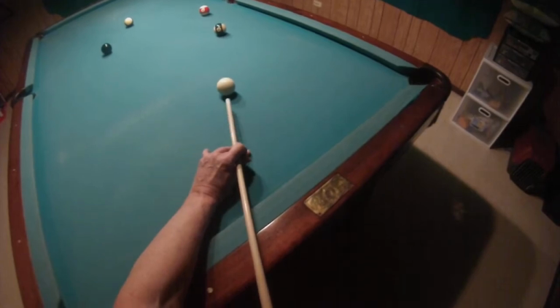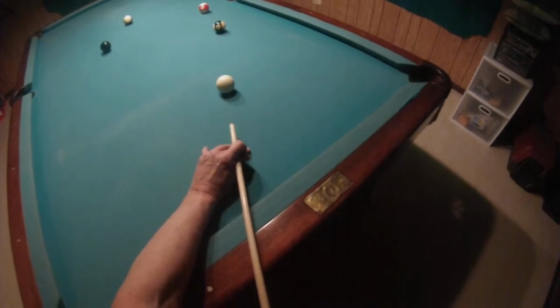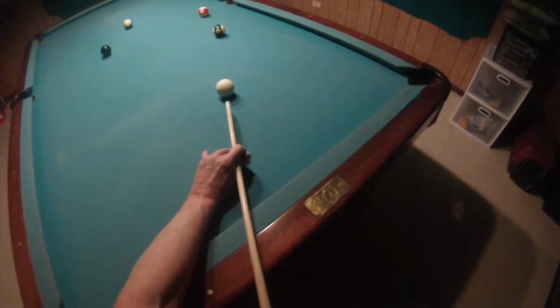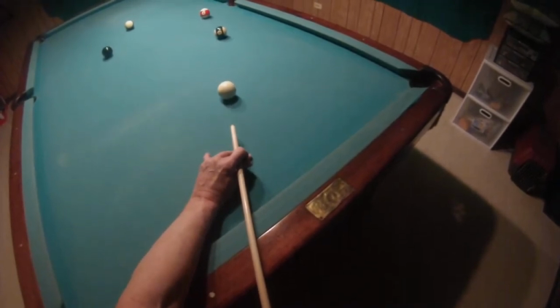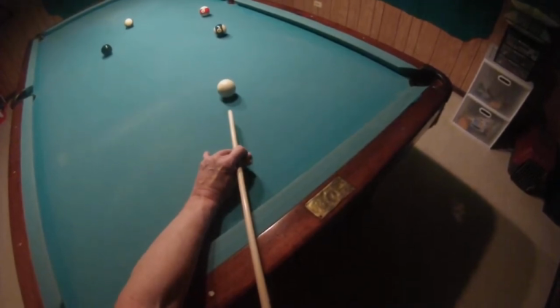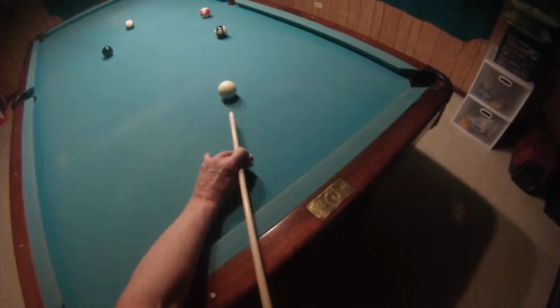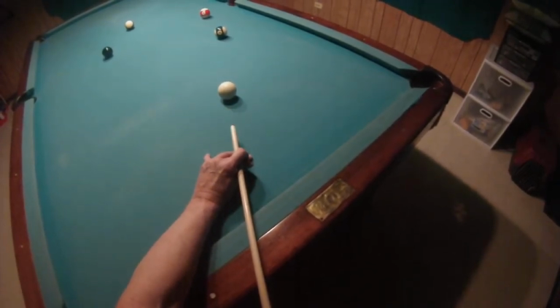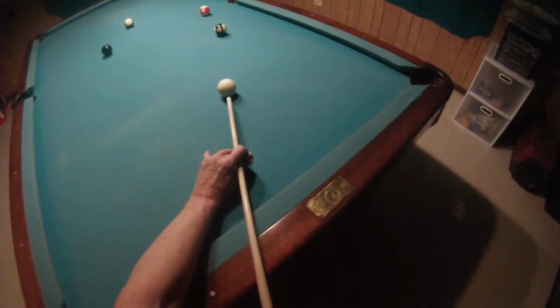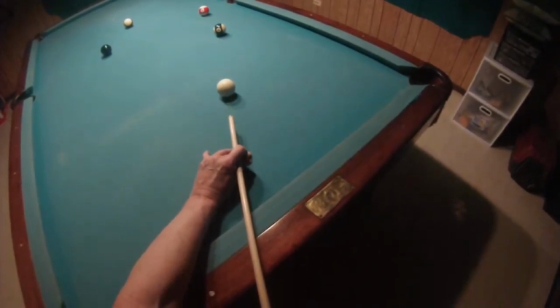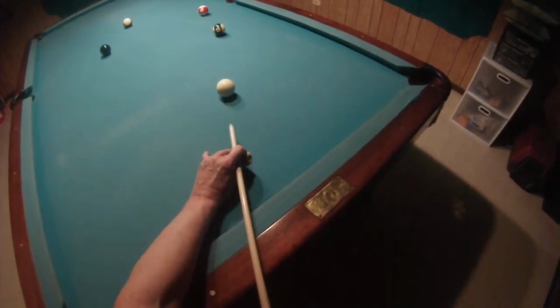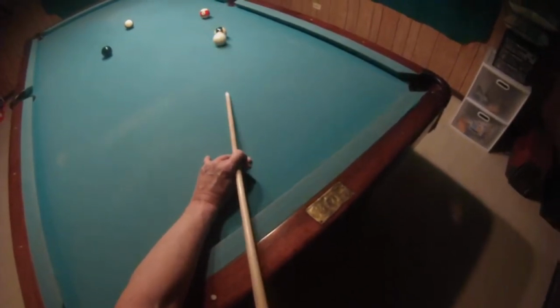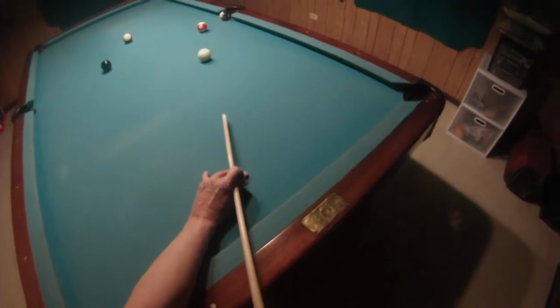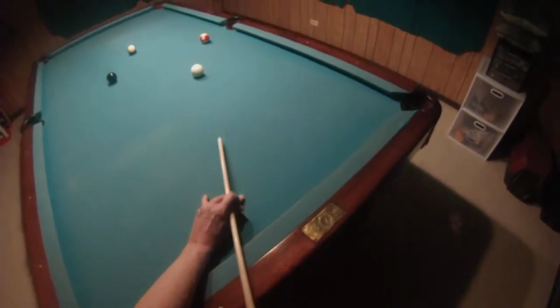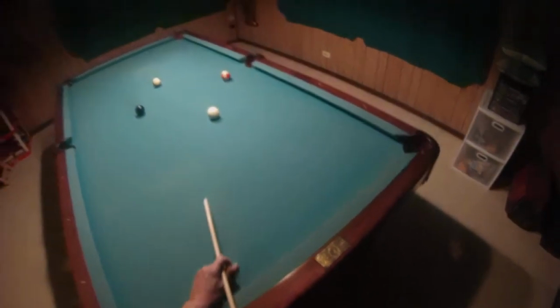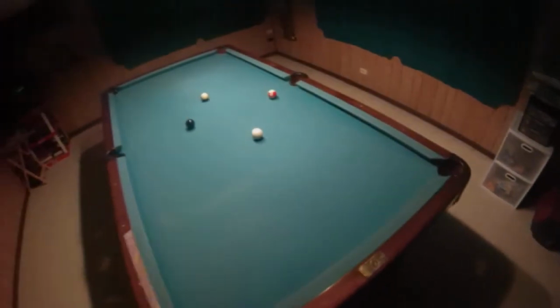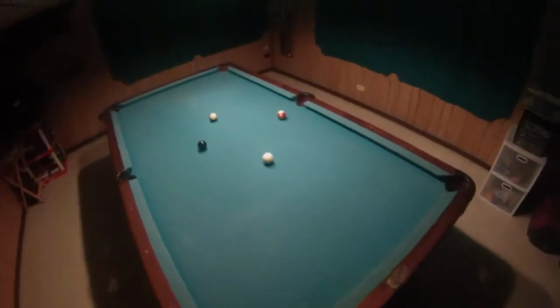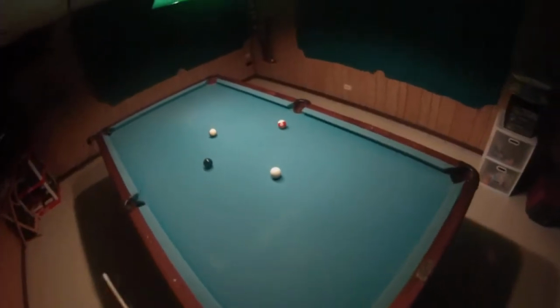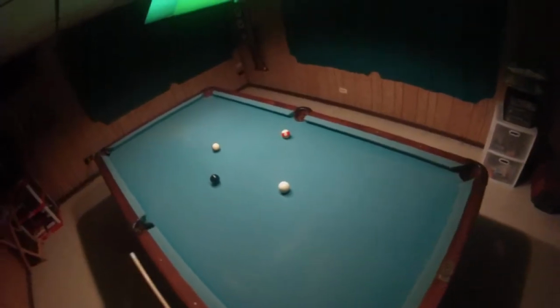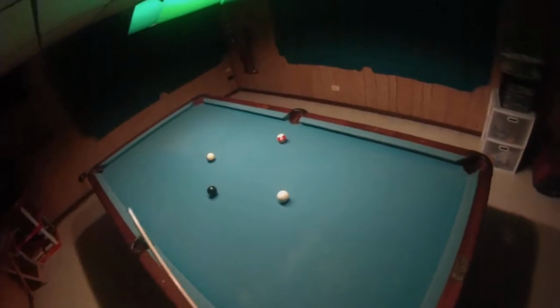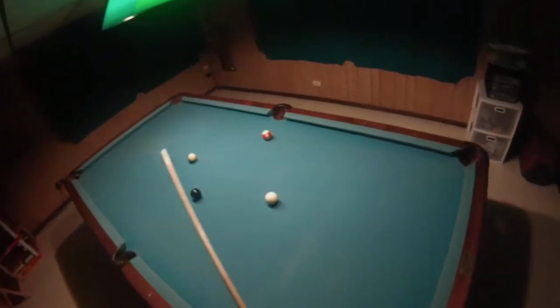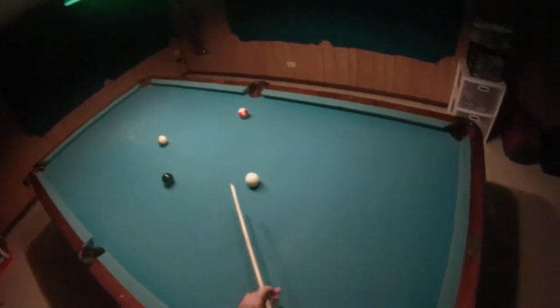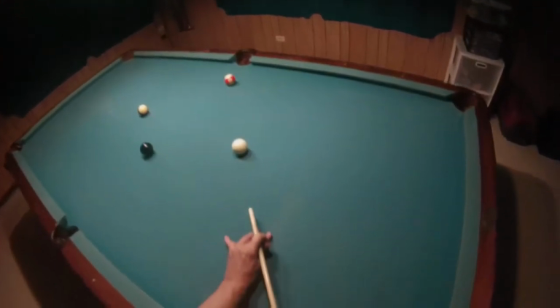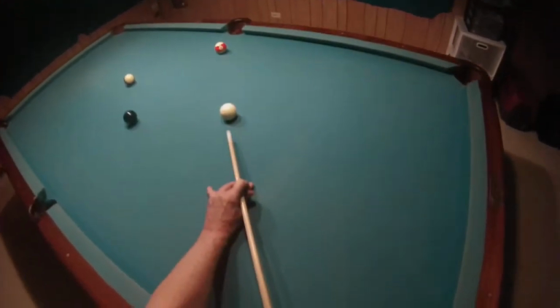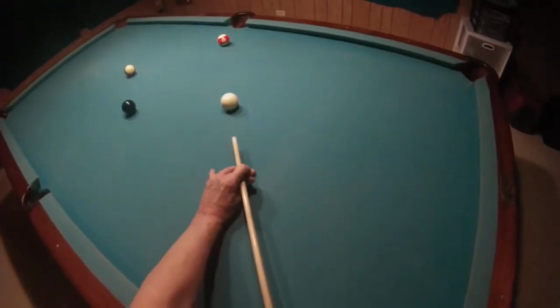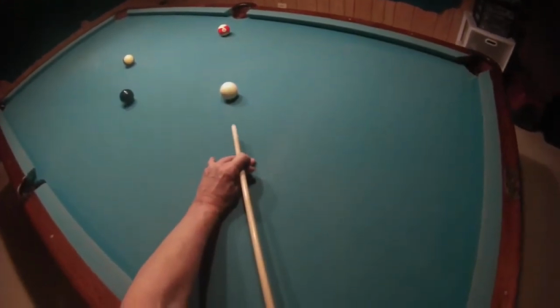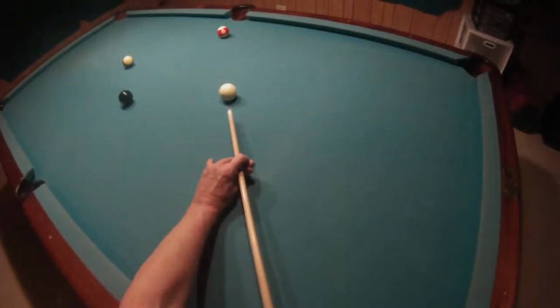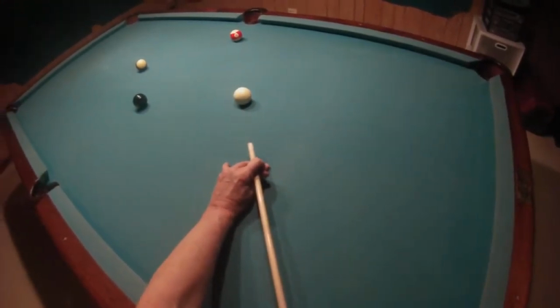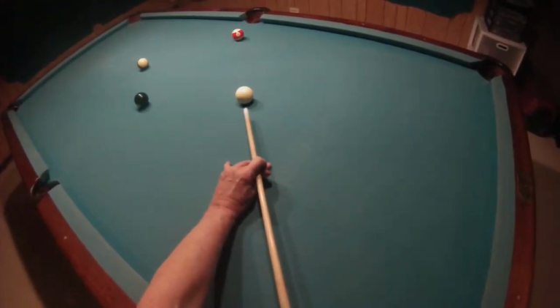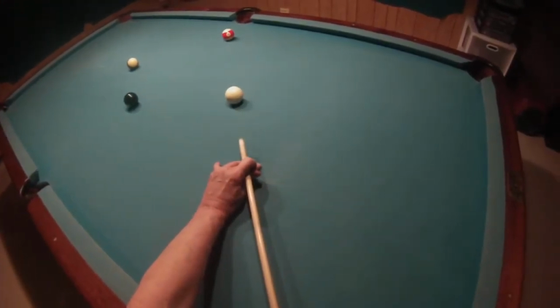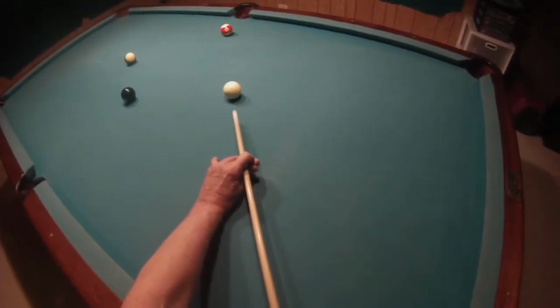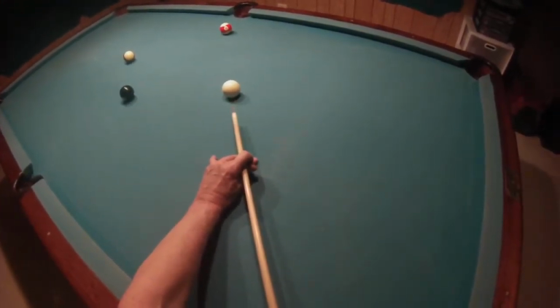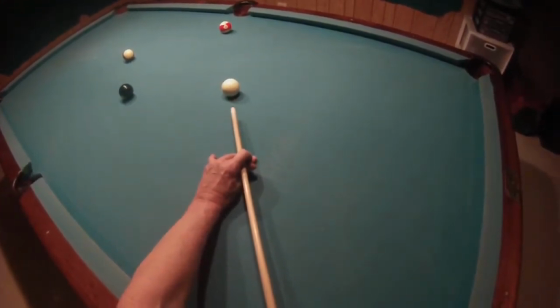I'm going to hit the 10 on the side and stay behind the 11. Now I'm going to hit the 11 with low left and pull it behind the 12.